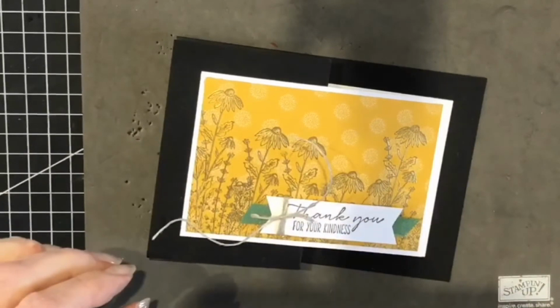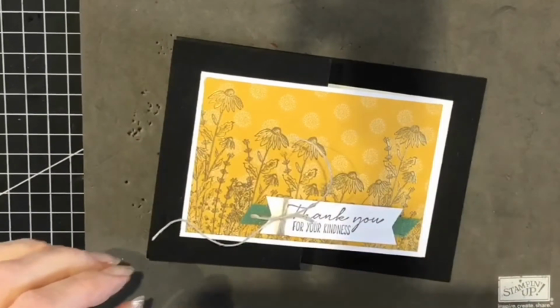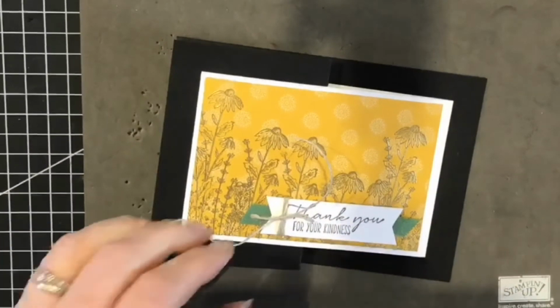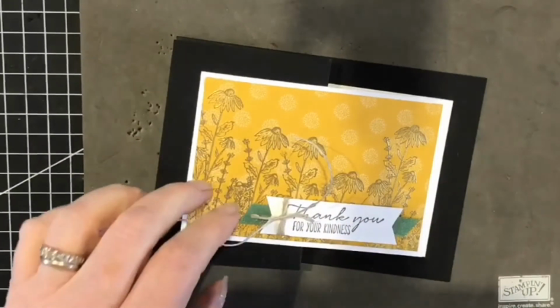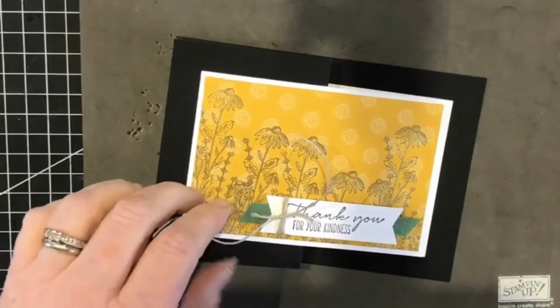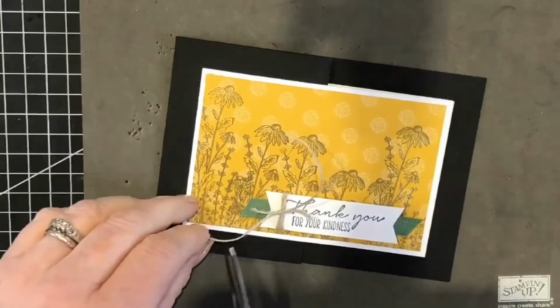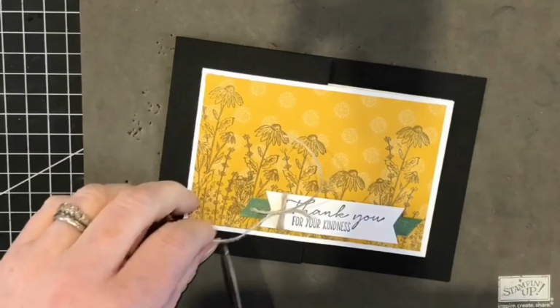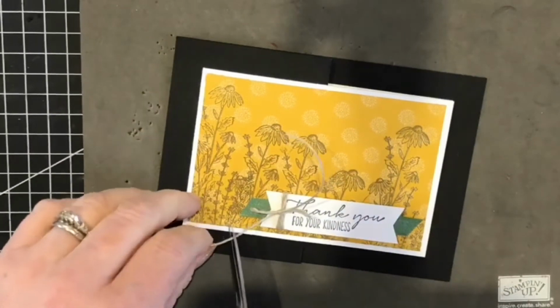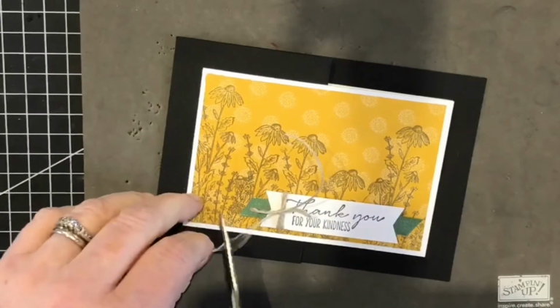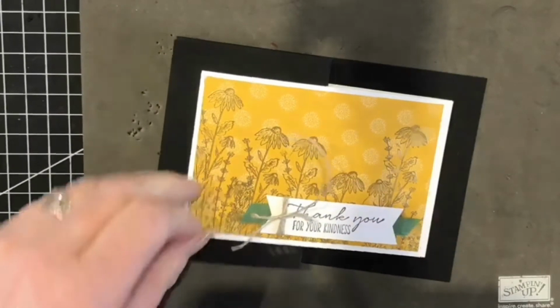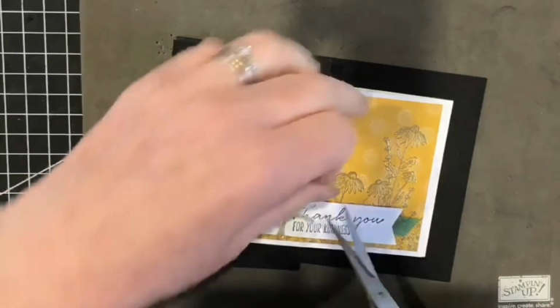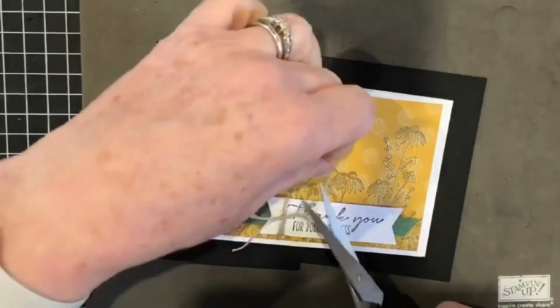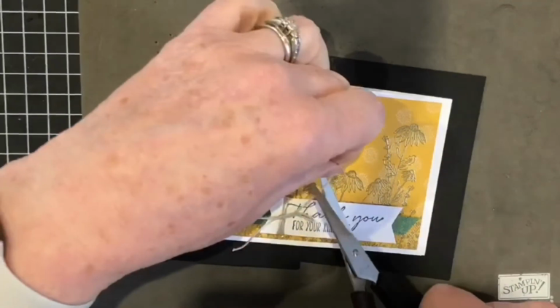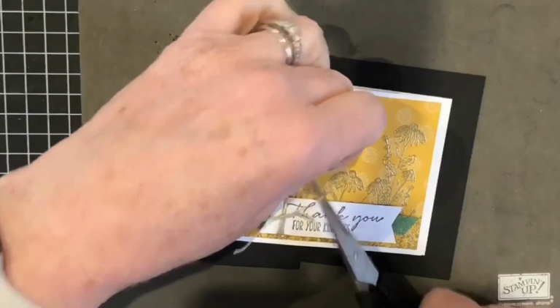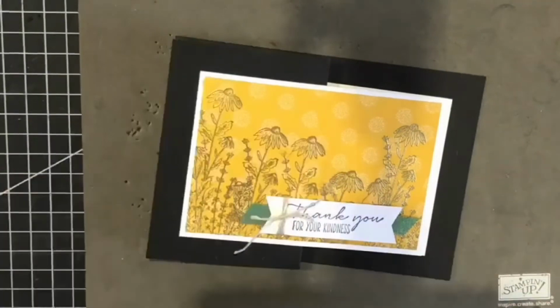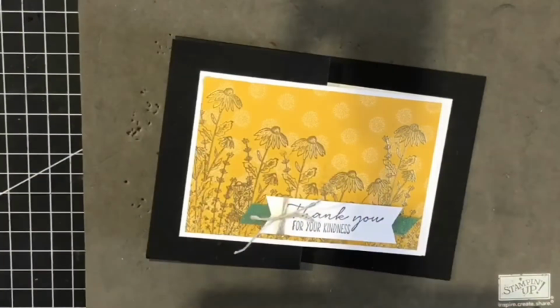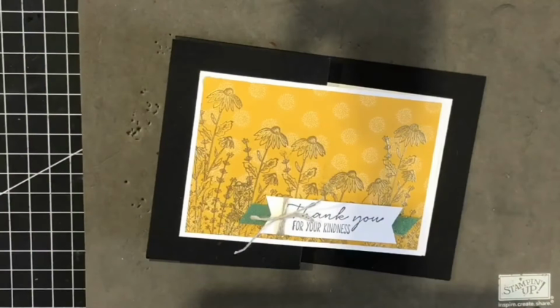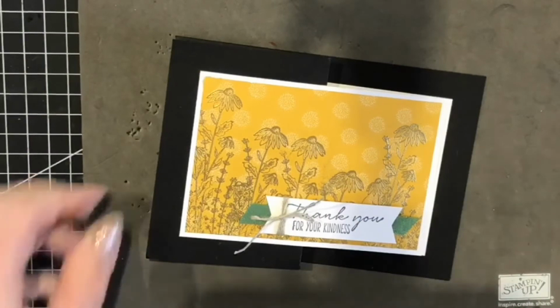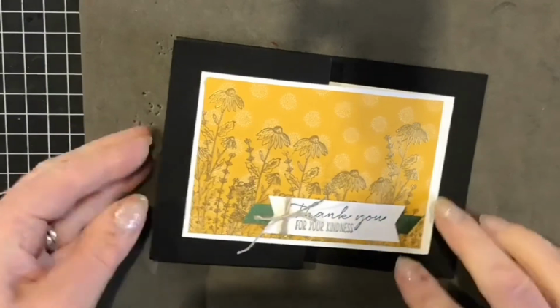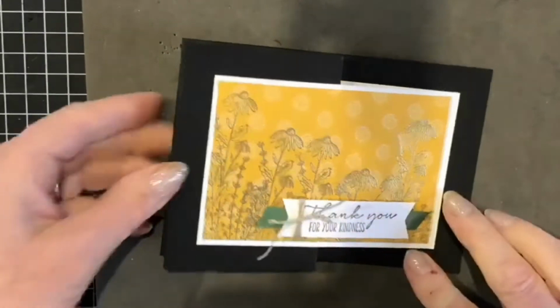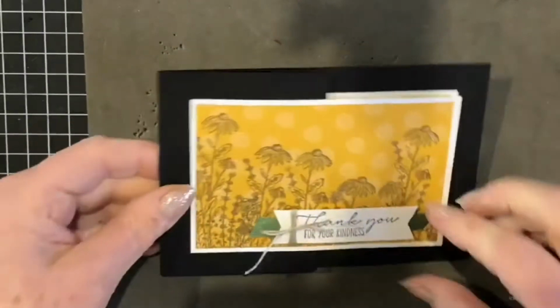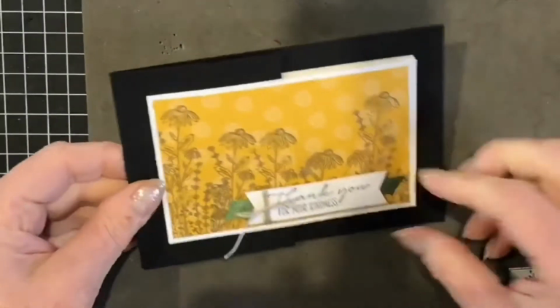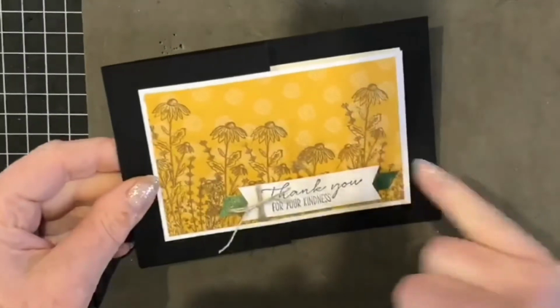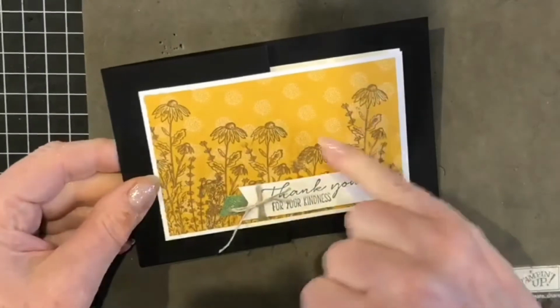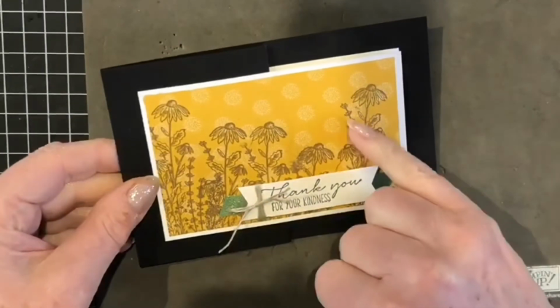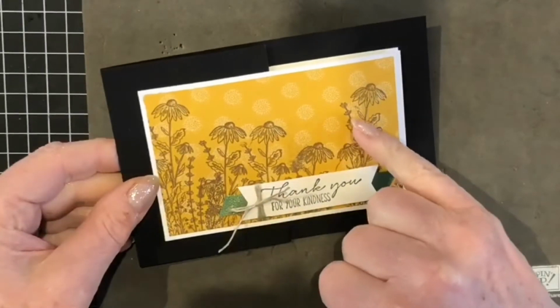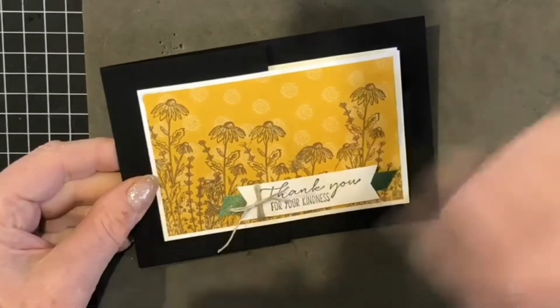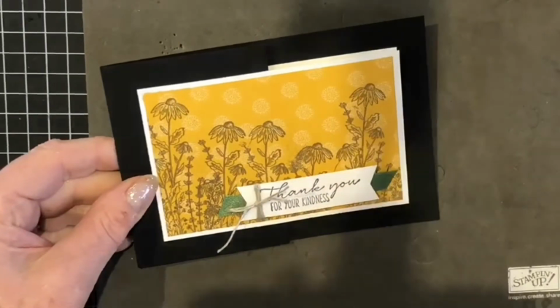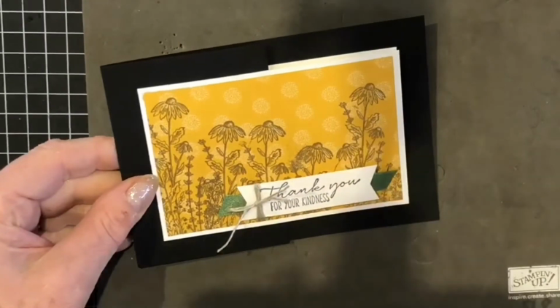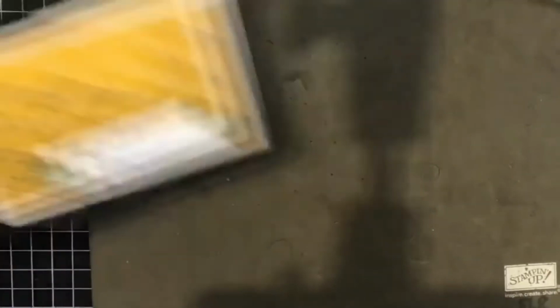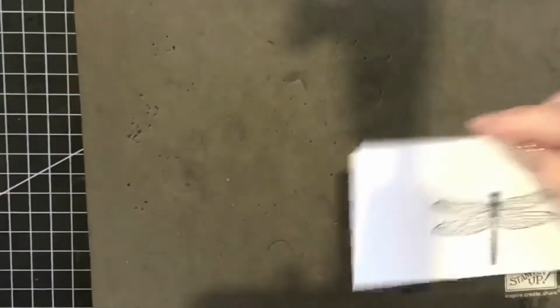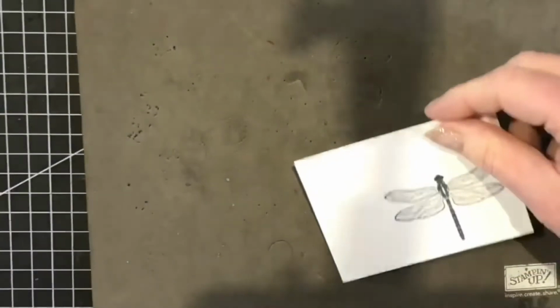Now that the sentiment is anchored onto my card, it's going to be an awful lot easier to tie my bow. I can just trim off those ends — there we go, so that's all finished.